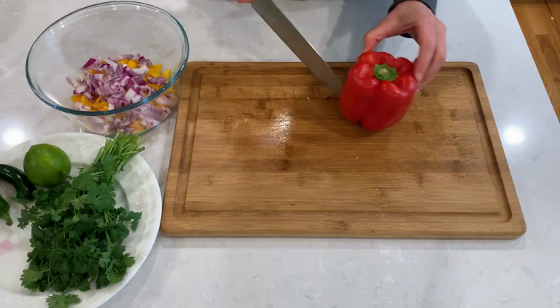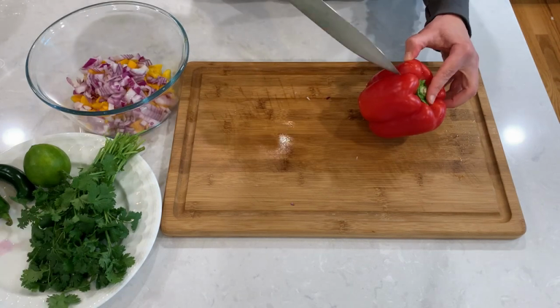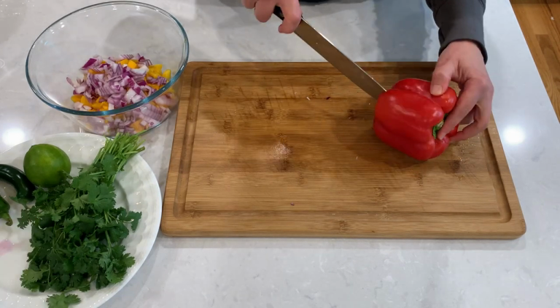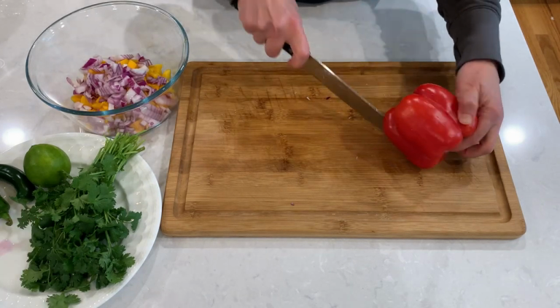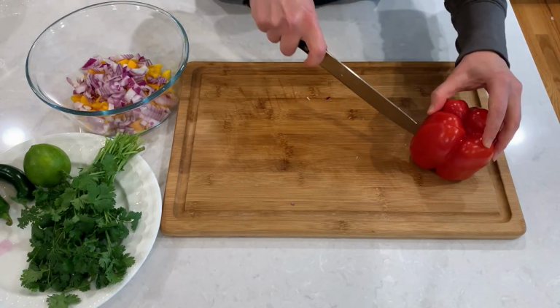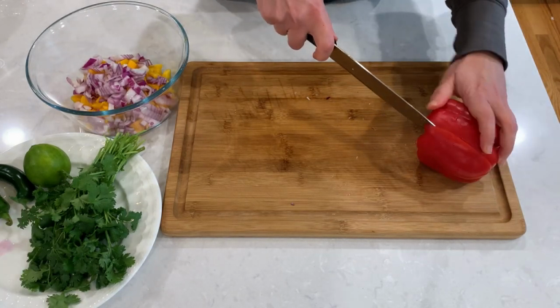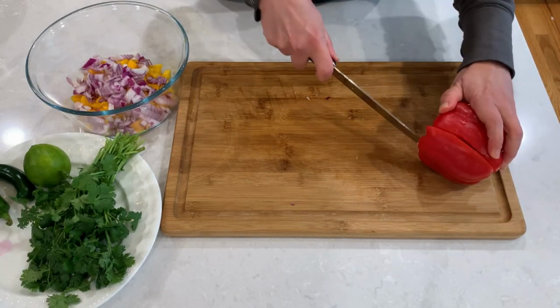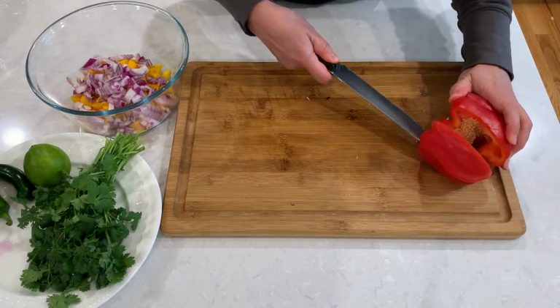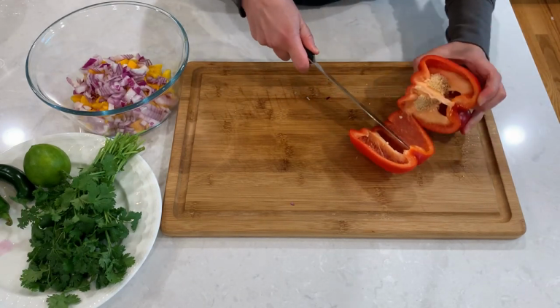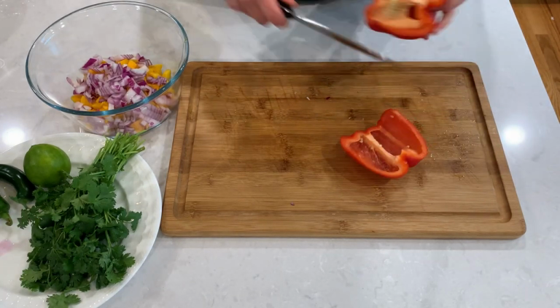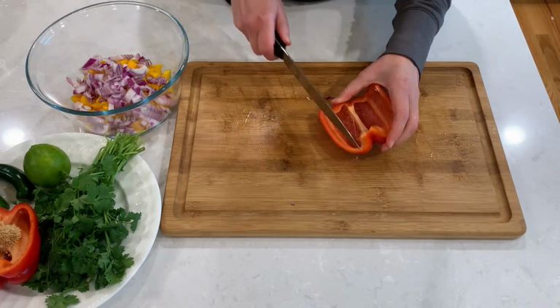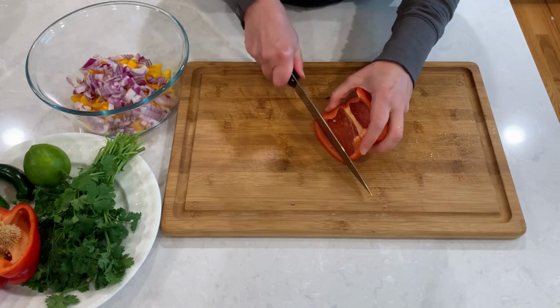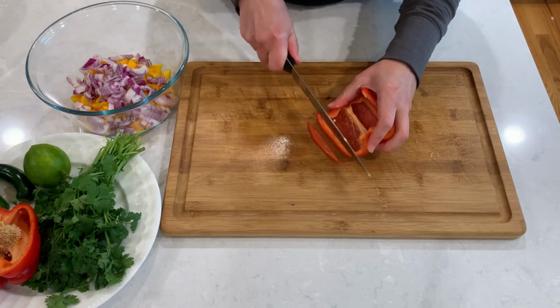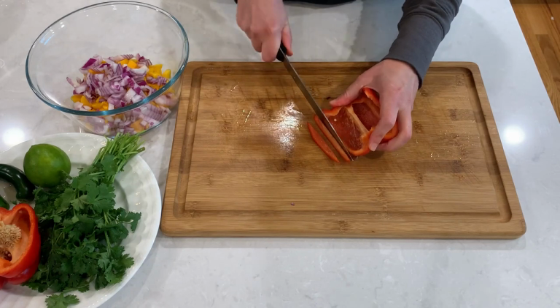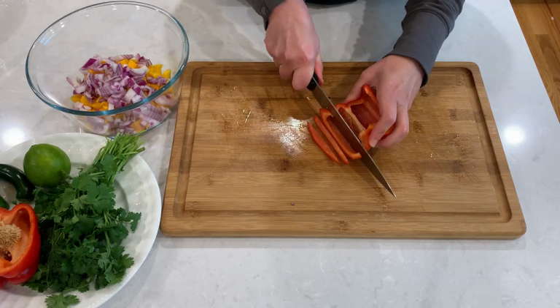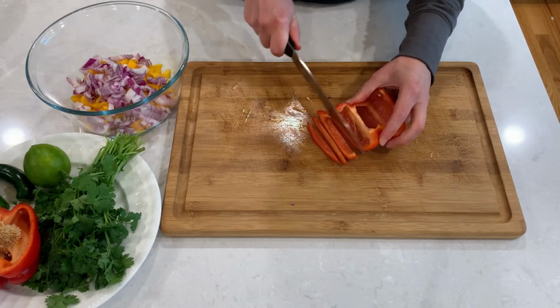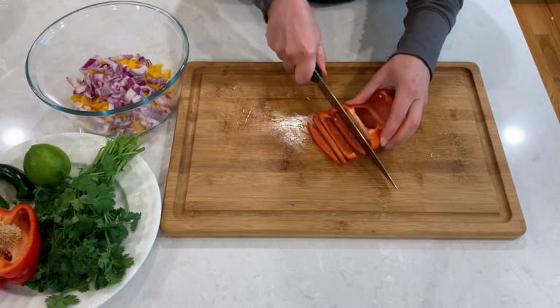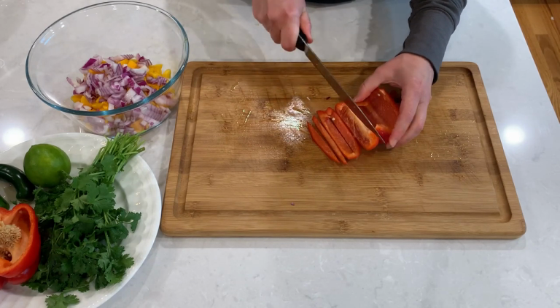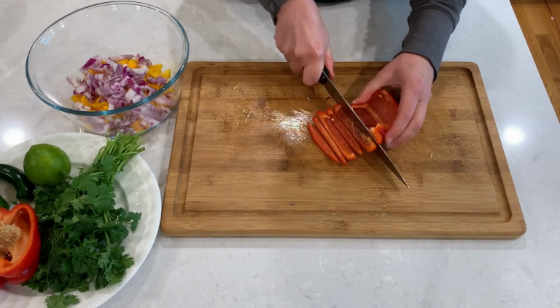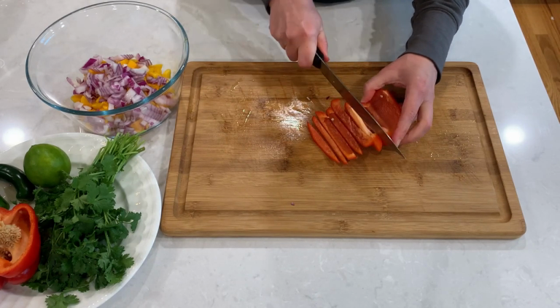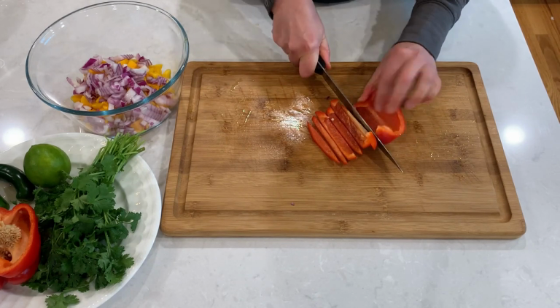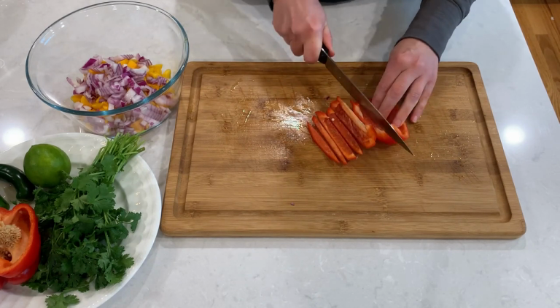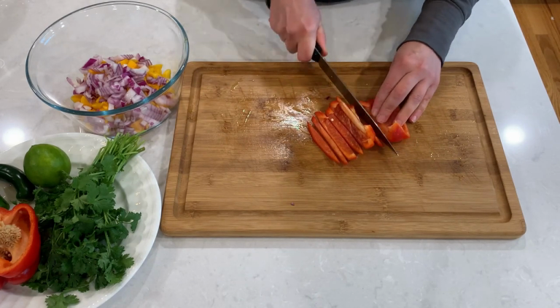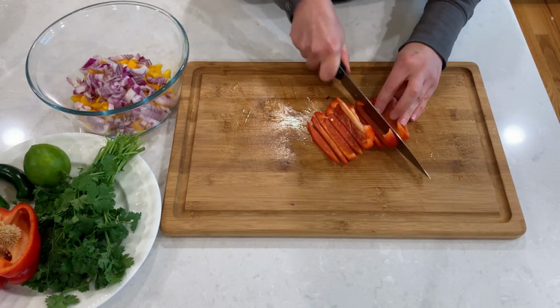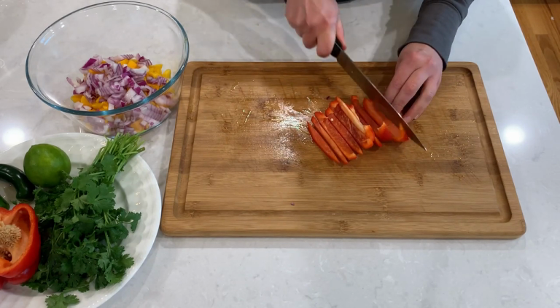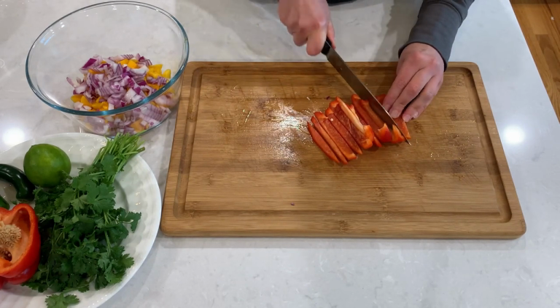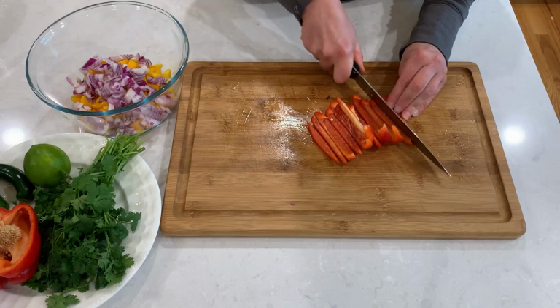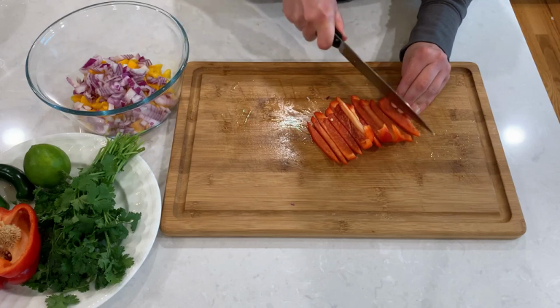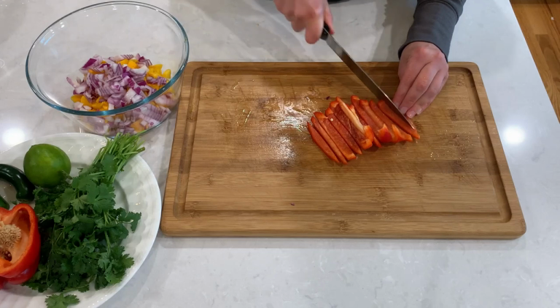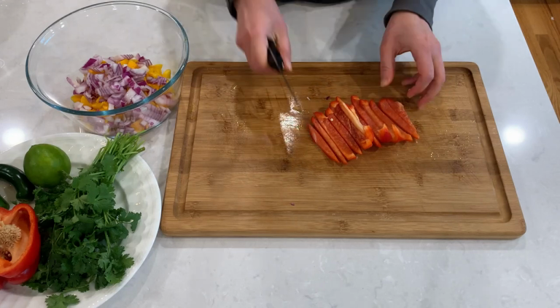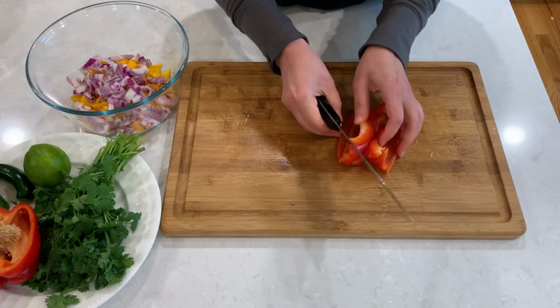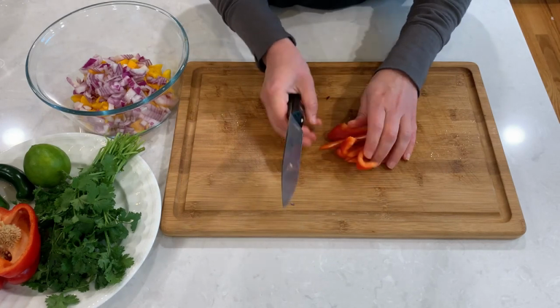Next comes the bell pepper. I'm also using about half of it, just based on the size of my salsa. Best way to cut a bell pepper is with a sharp knife, cutting on the inside, face it up.